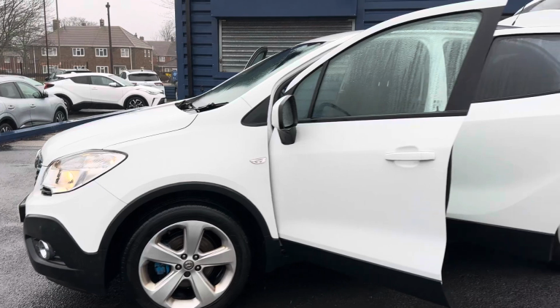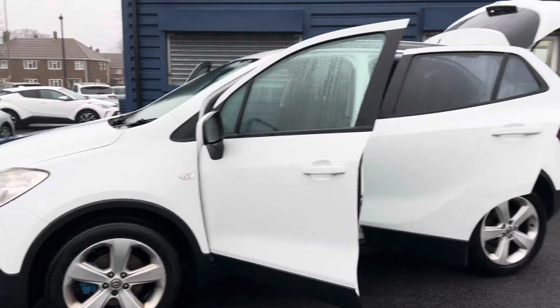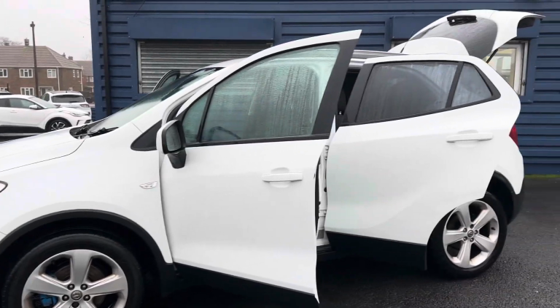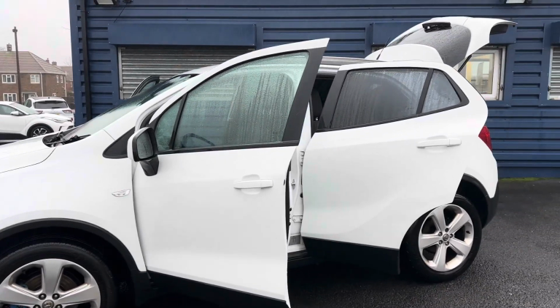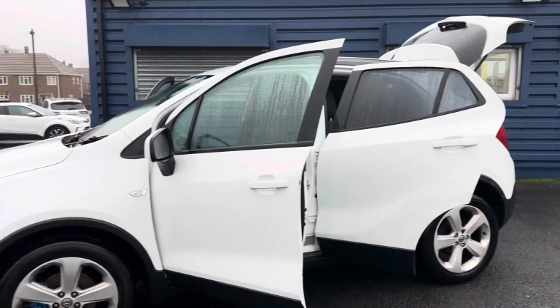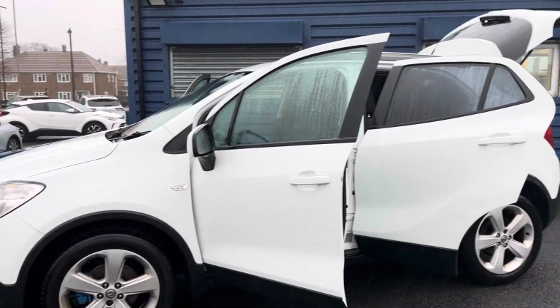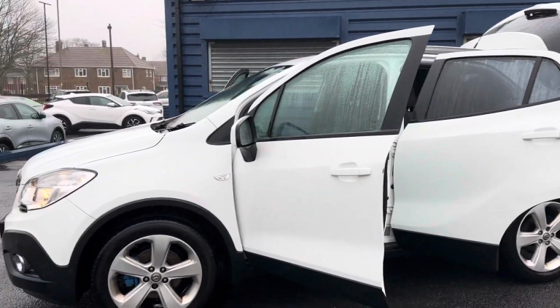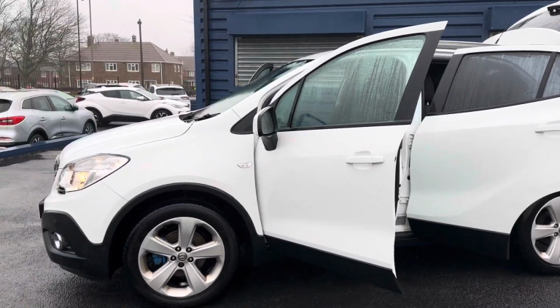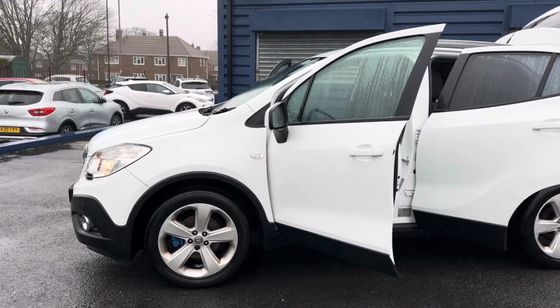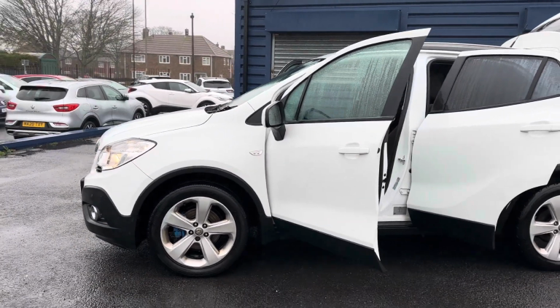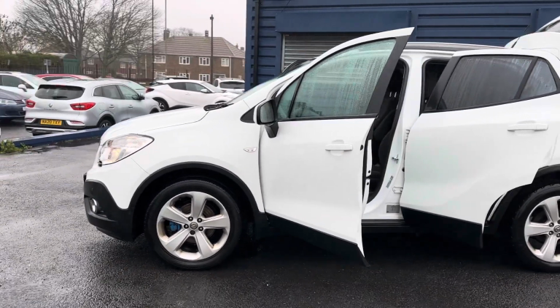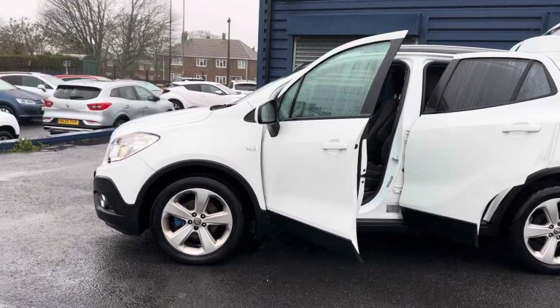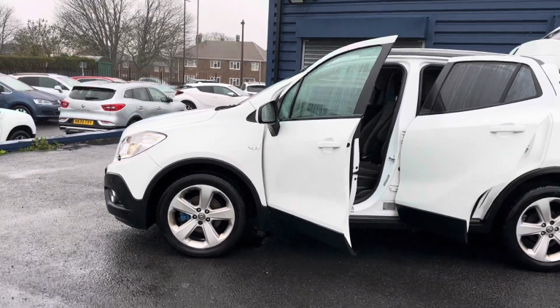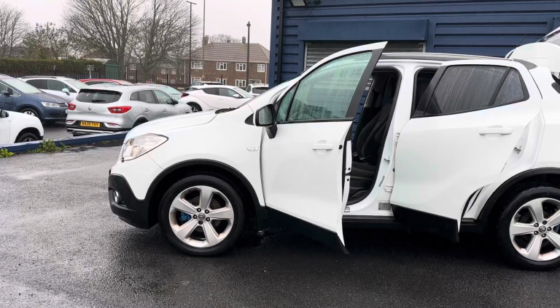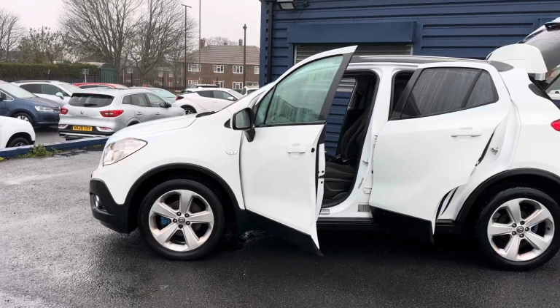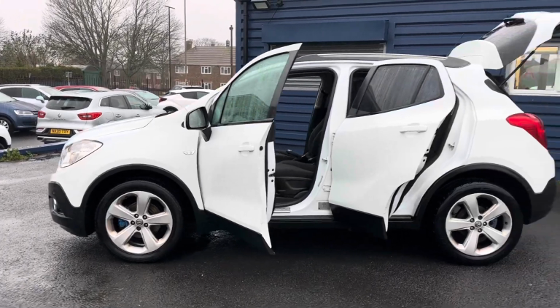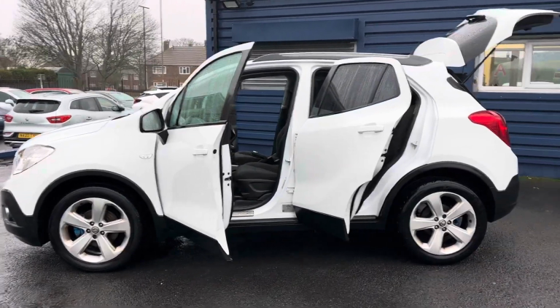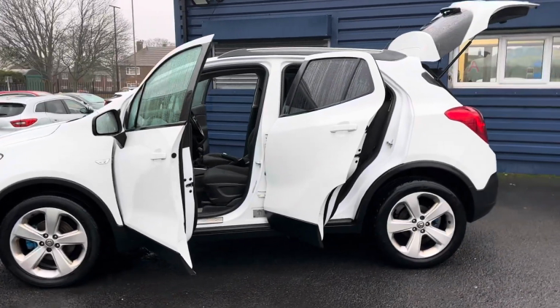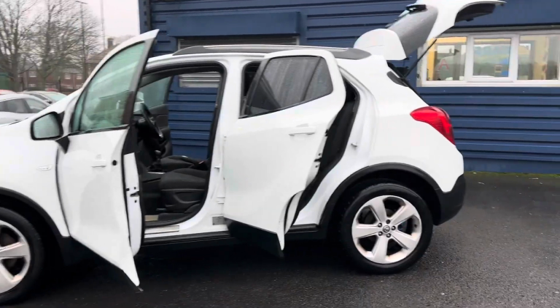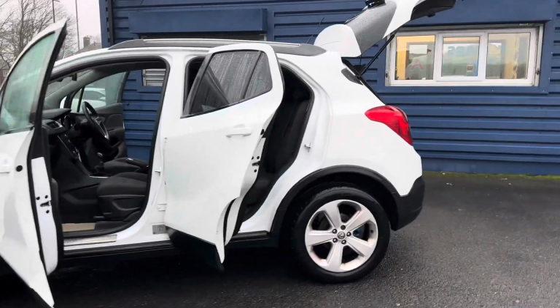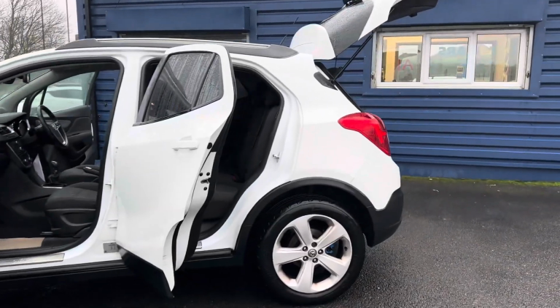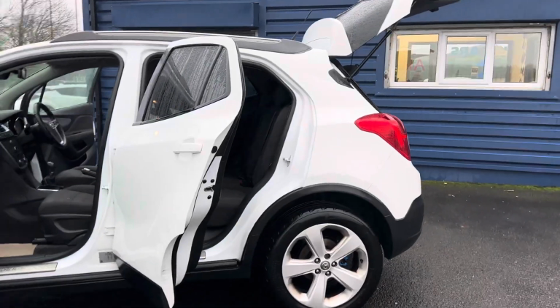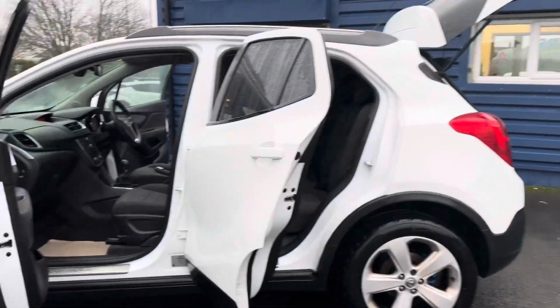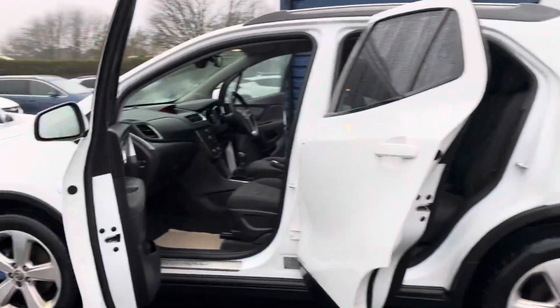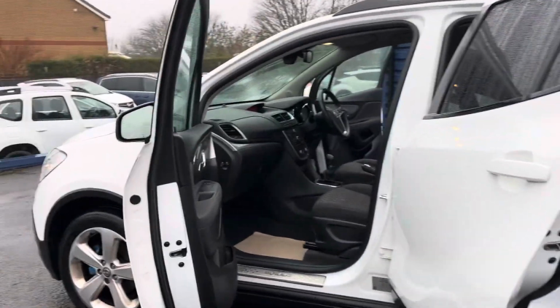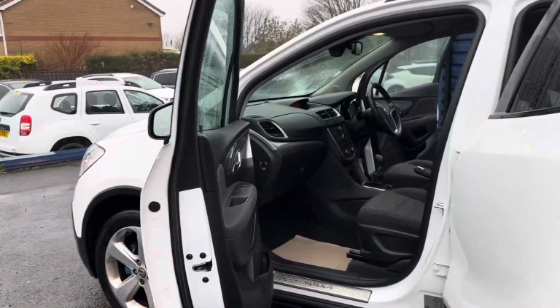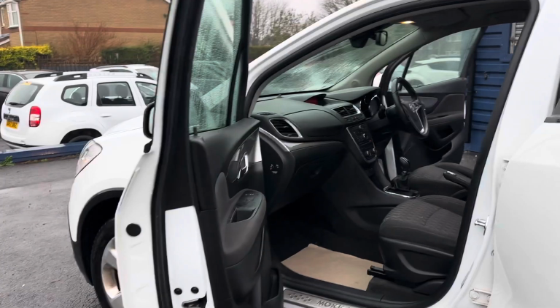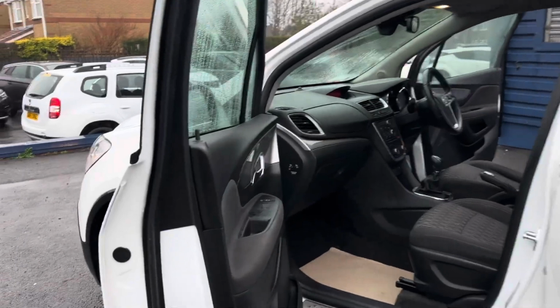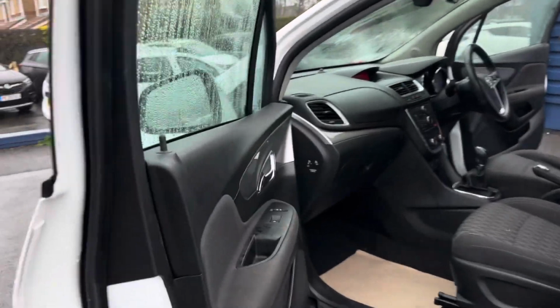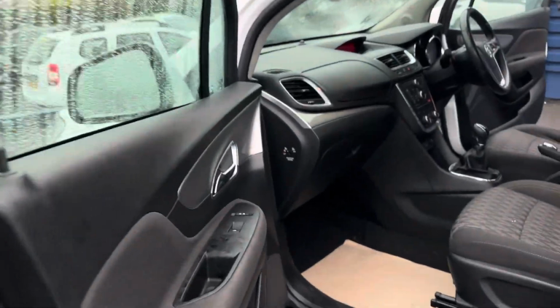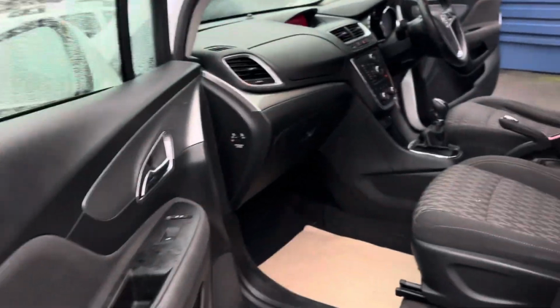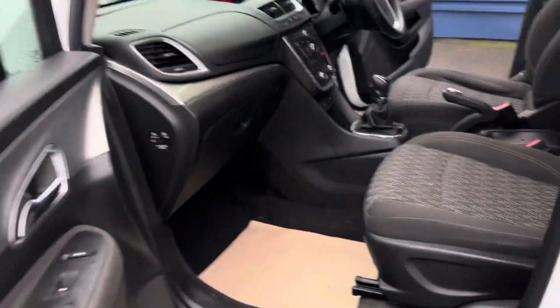The car has only had two owners from new. It will come complete with a service and MOT — it has a very good service history and will come with a 12-month MOT as well.